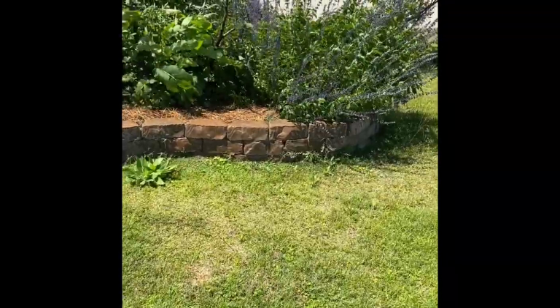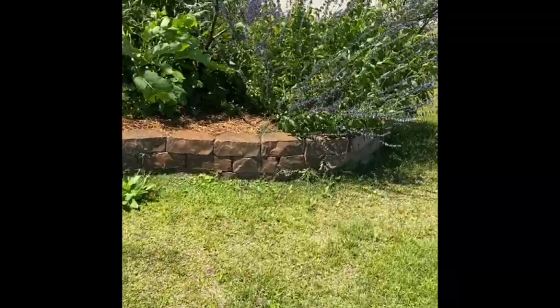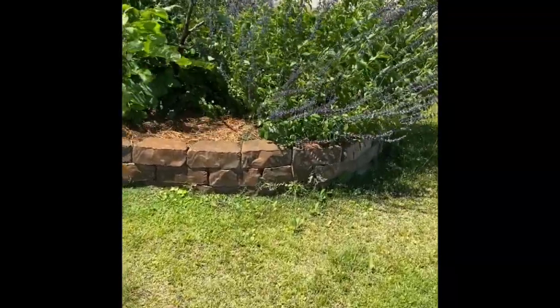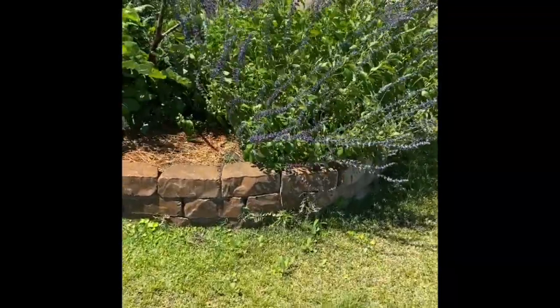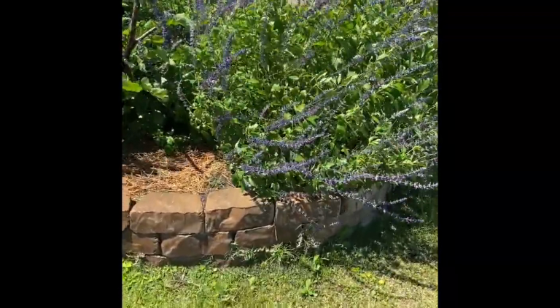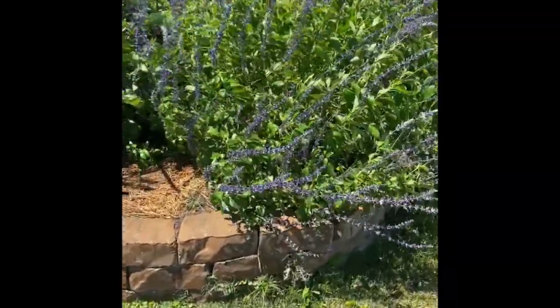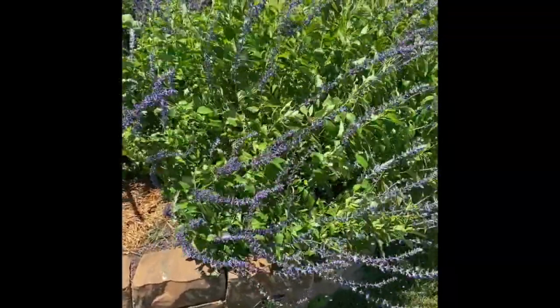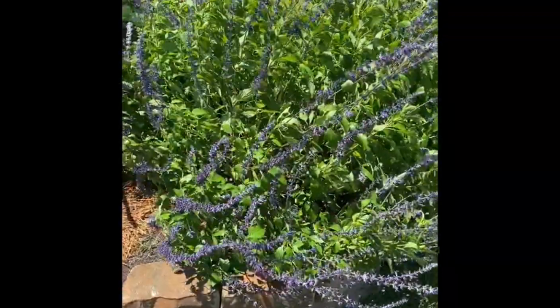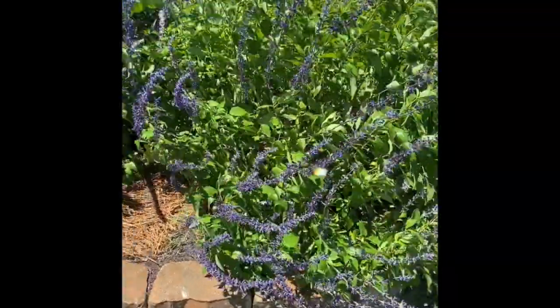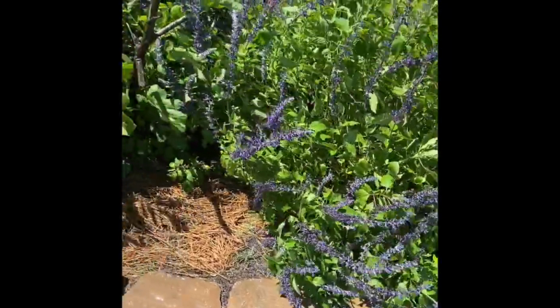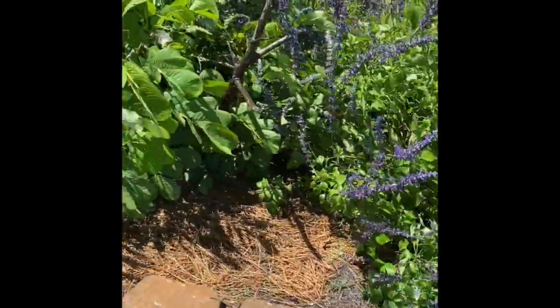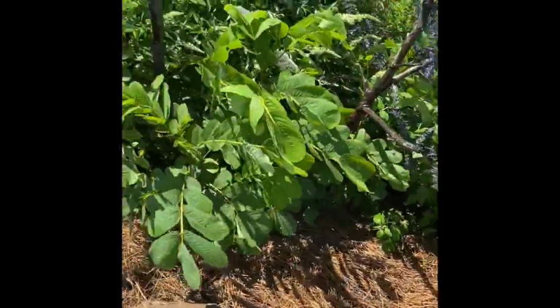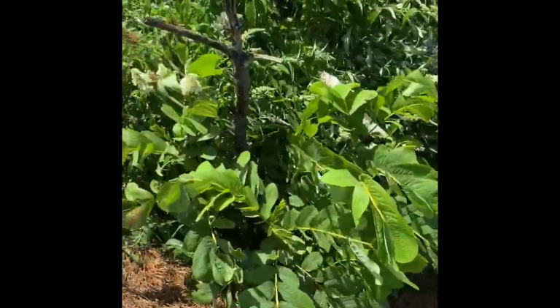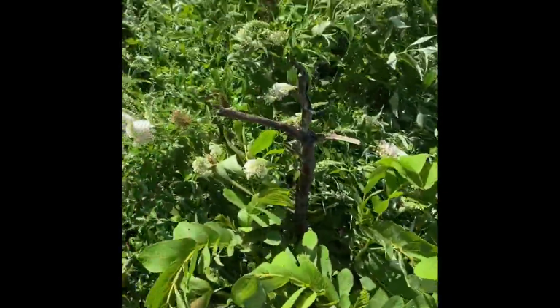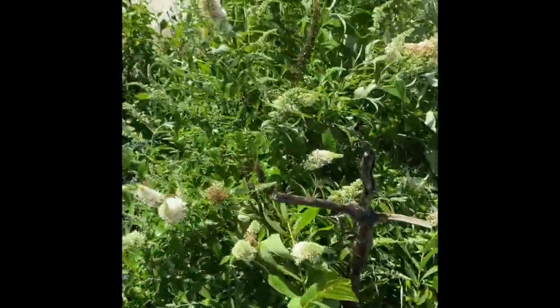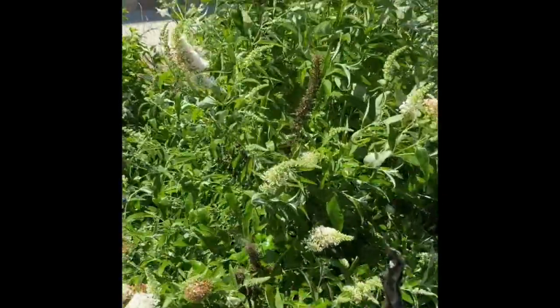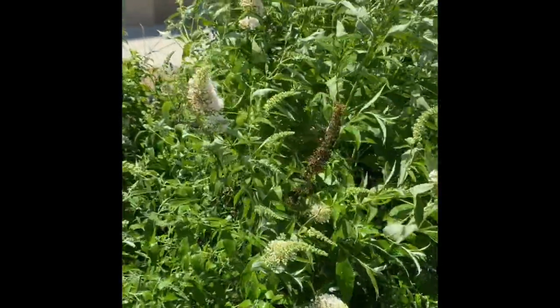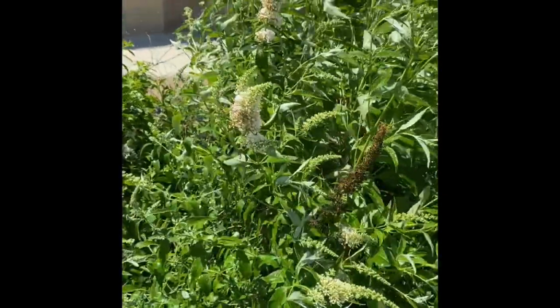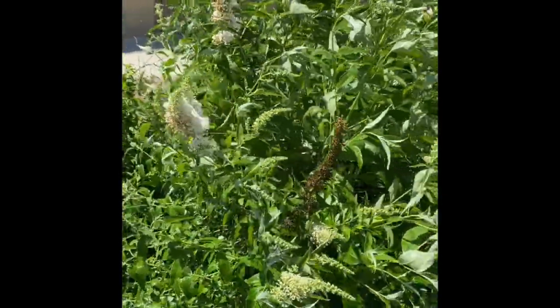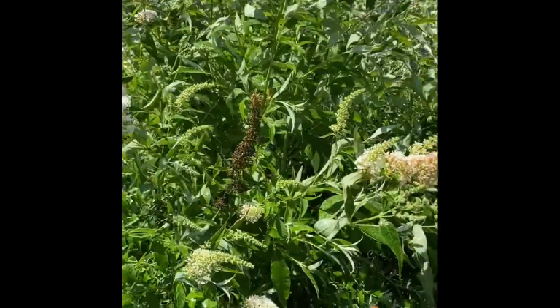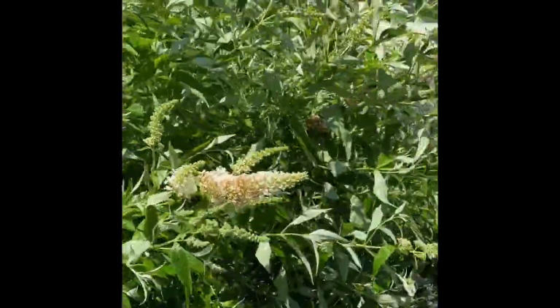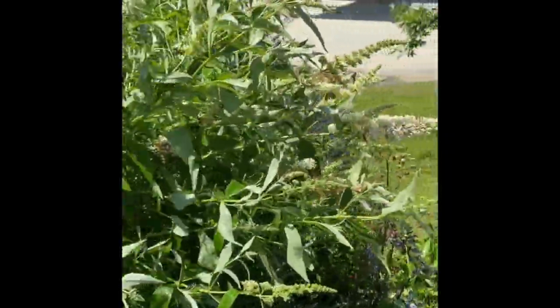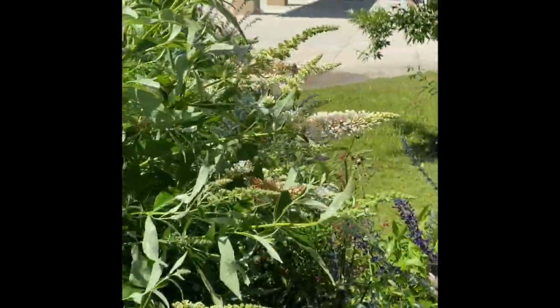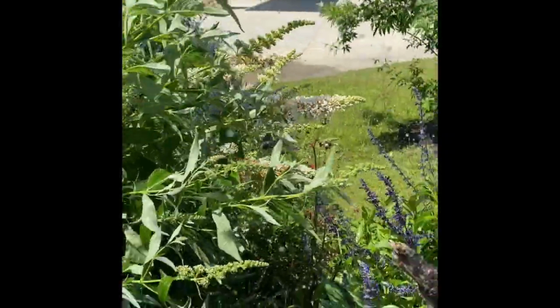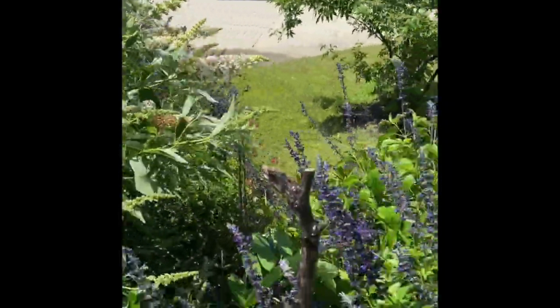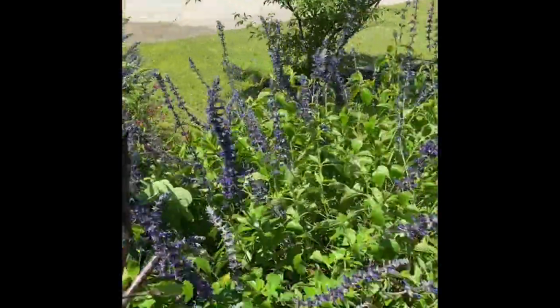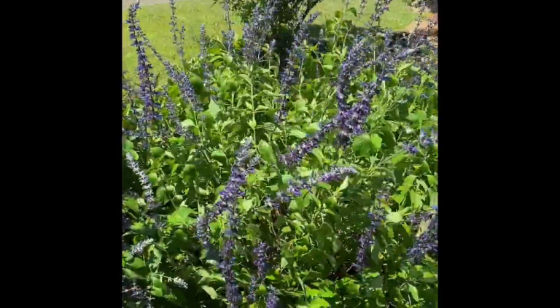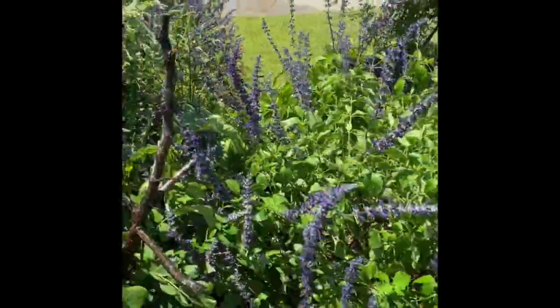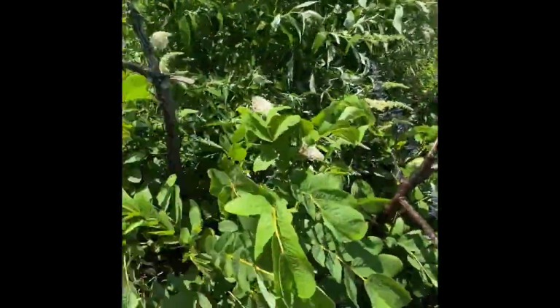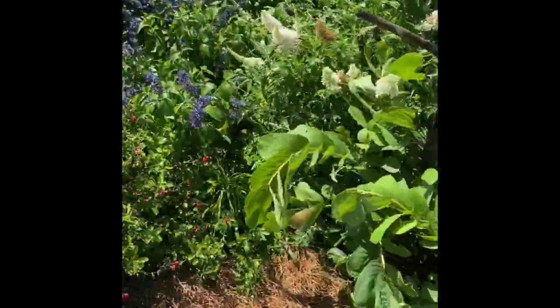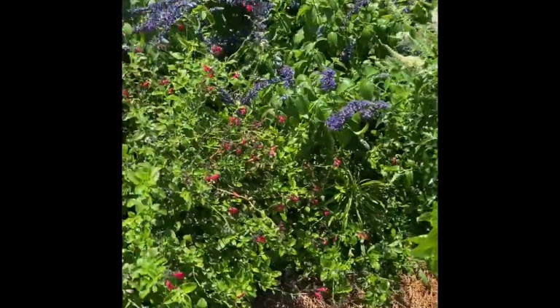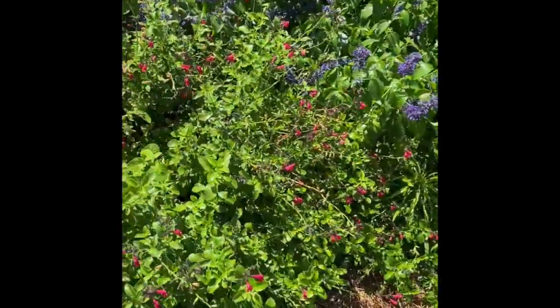Kenan, your butterfly garden is gorgeous. We've got the sprinkler on — I'm getting wet. The flowers are amazing. This is buddleia. This beautiful white flower is called buddleia. Salvia. Some red salvia.